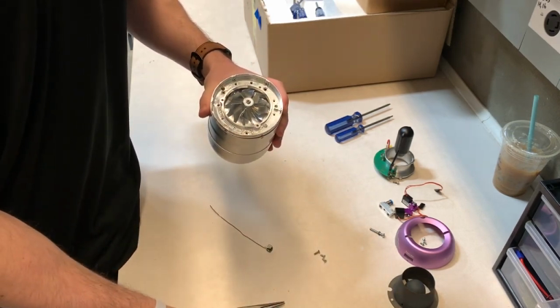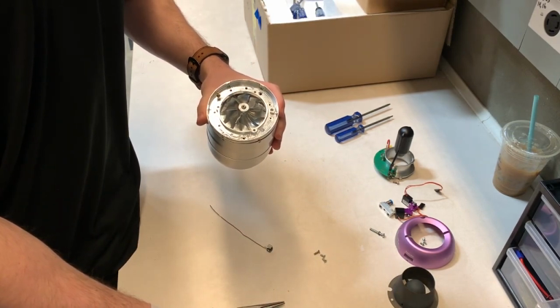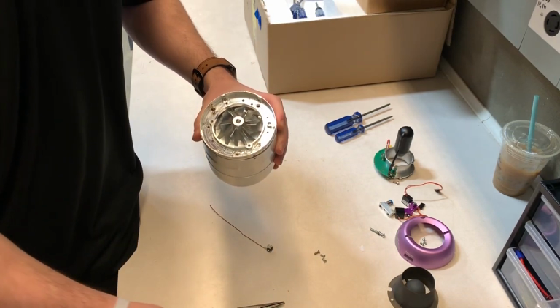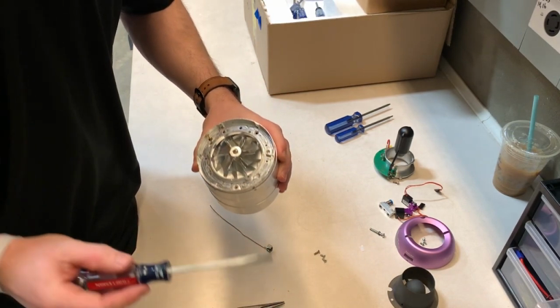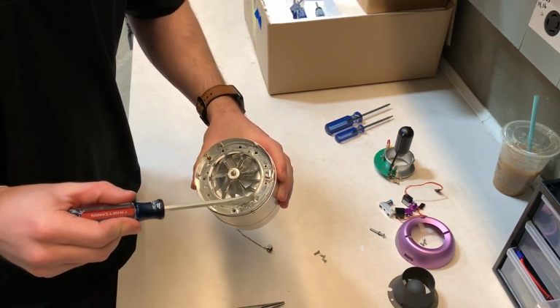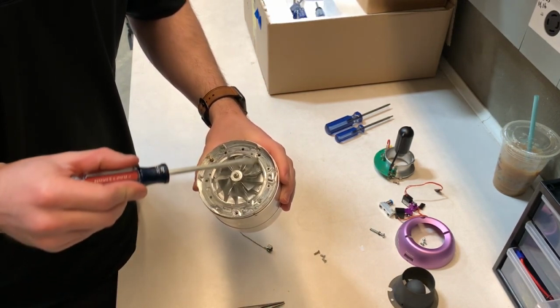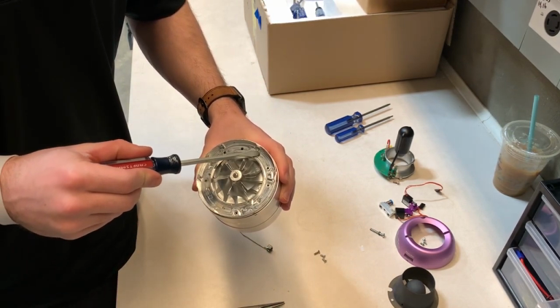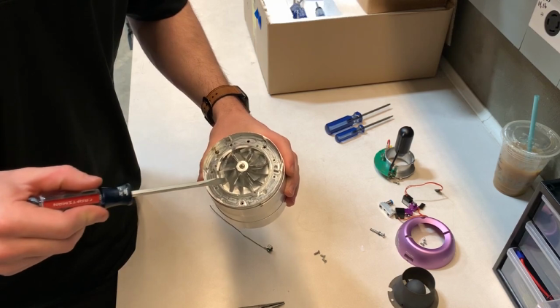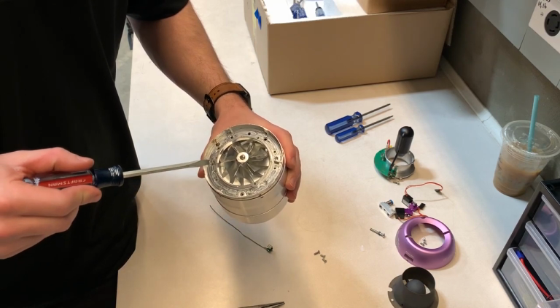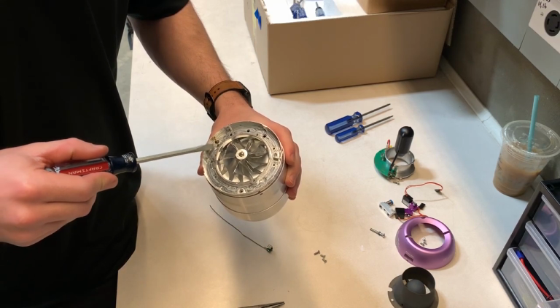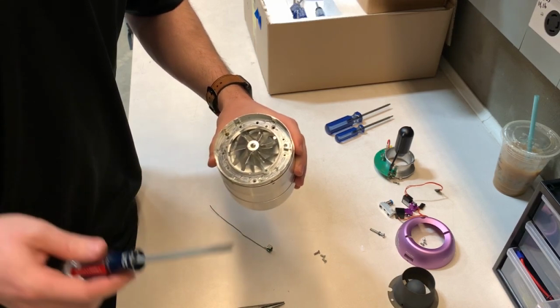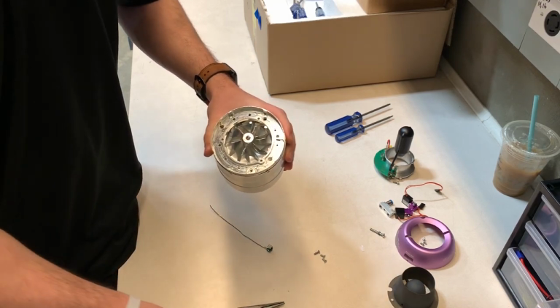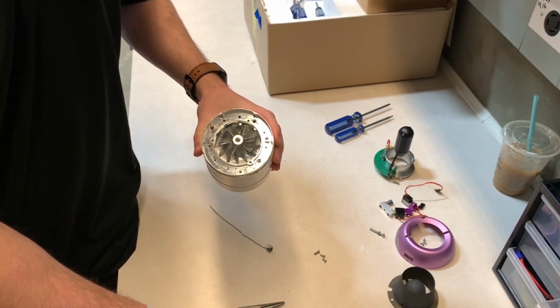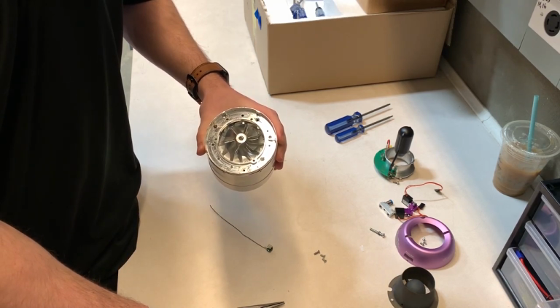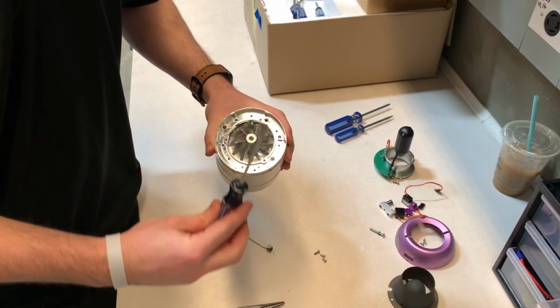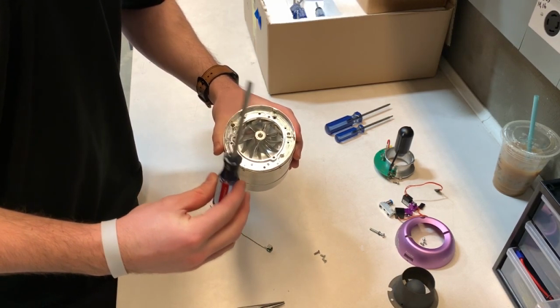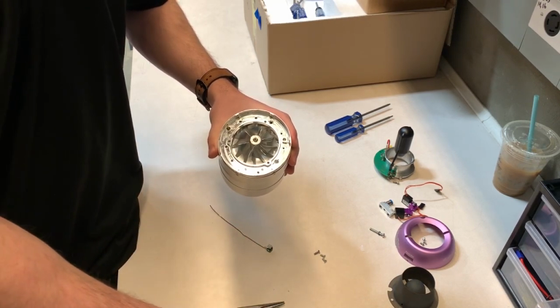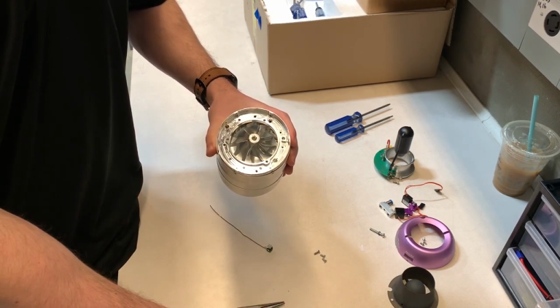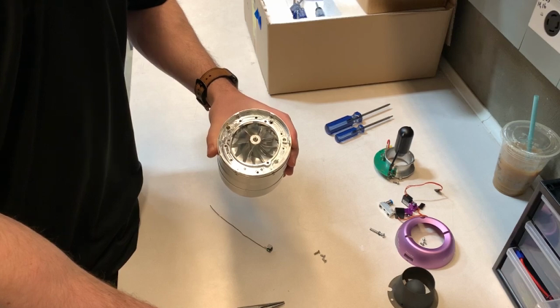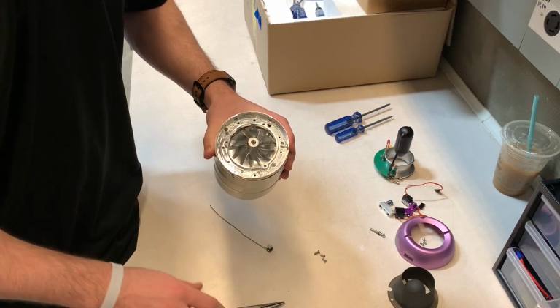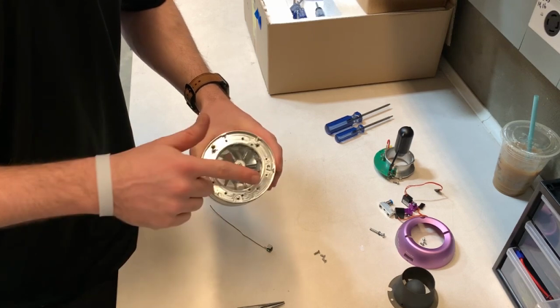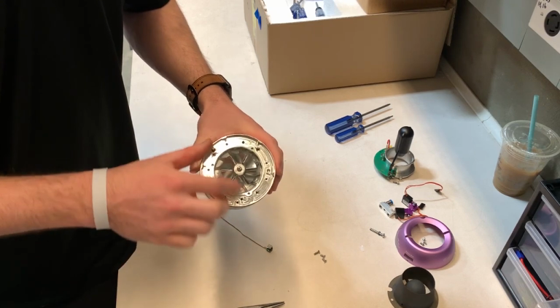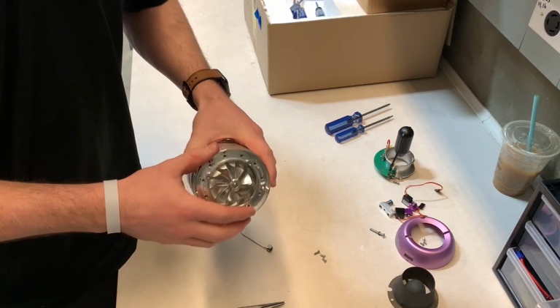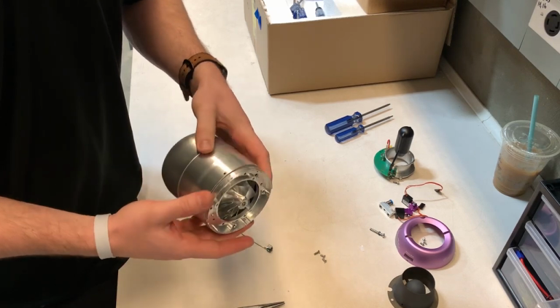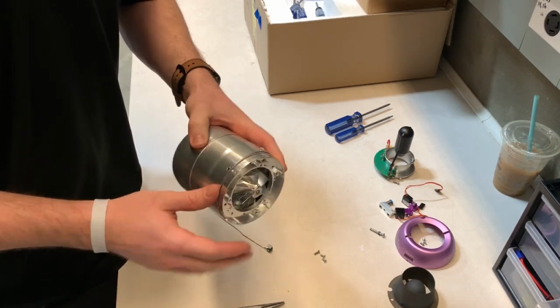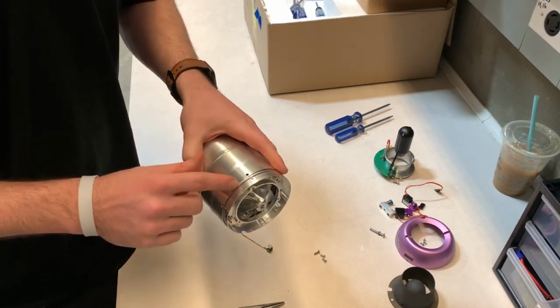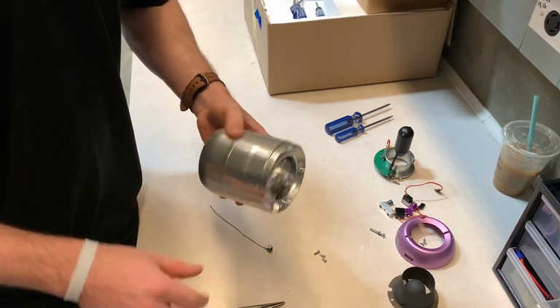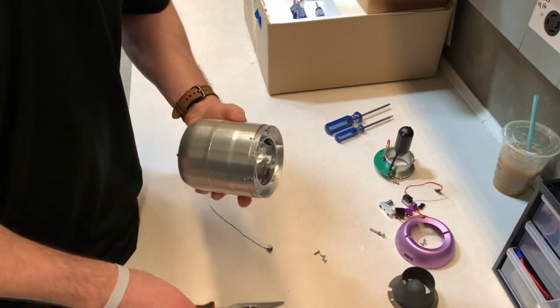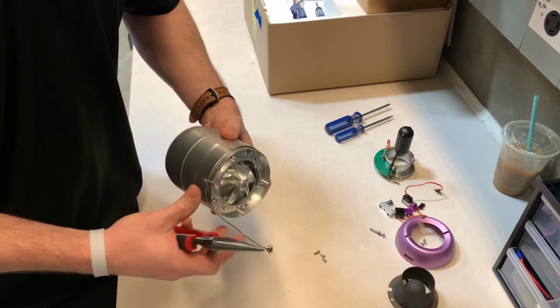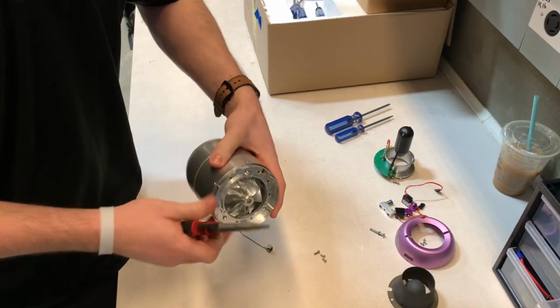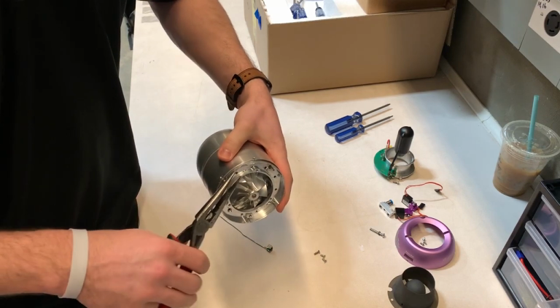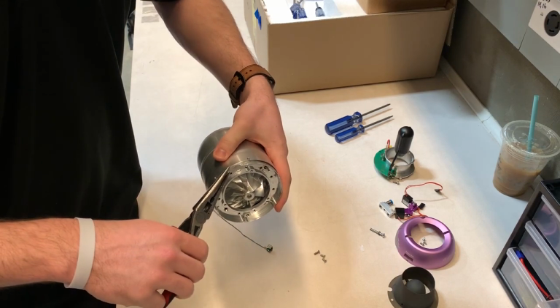There are three screws around this ring — go ahead and remove them using the slotted screwdriver. That ring is pretty hard to get off because it seals in the combustion chamber, so you'll probably need to use pliers to take it all the way off.